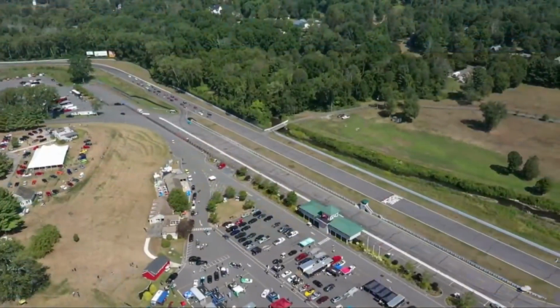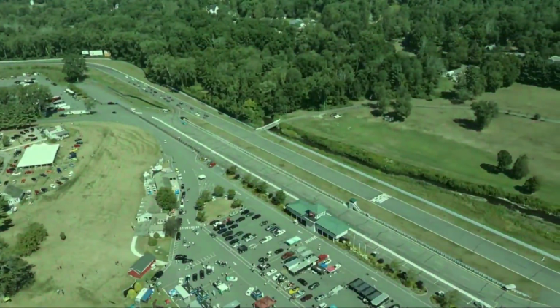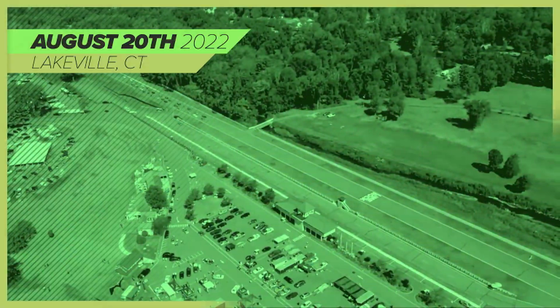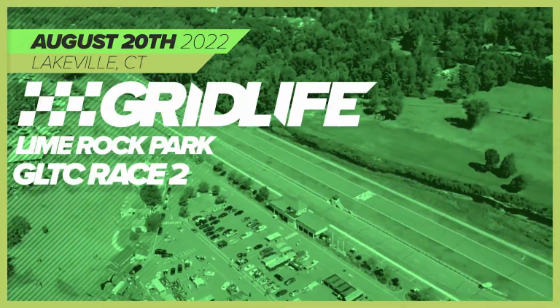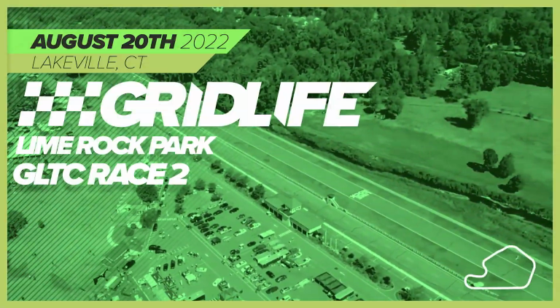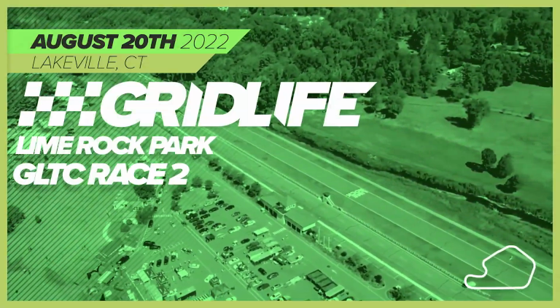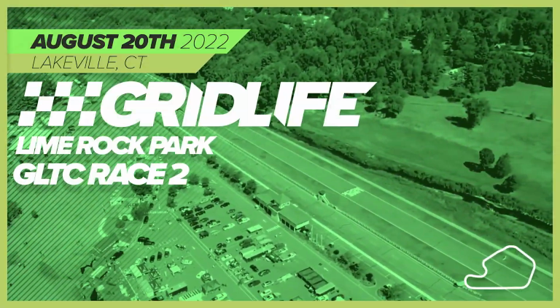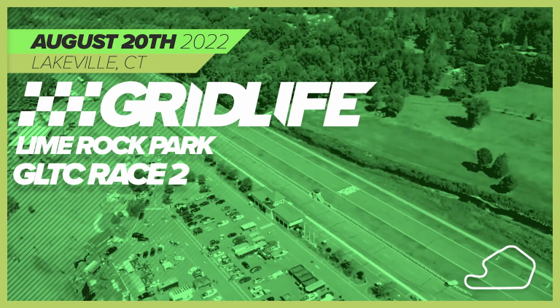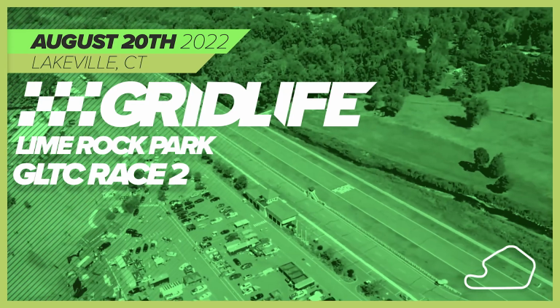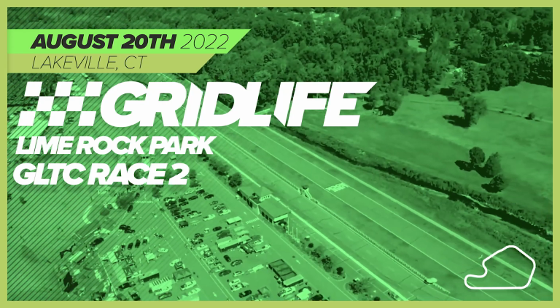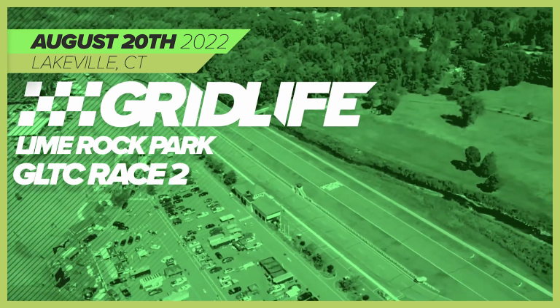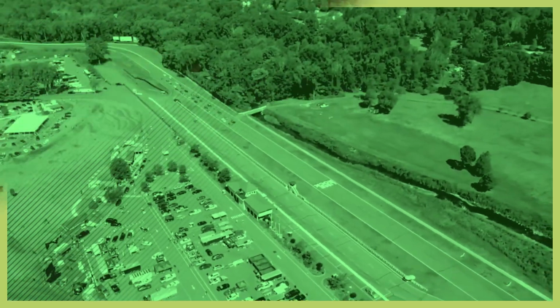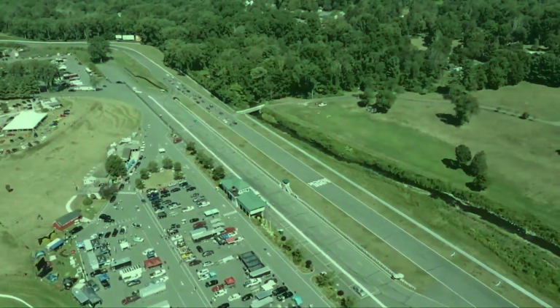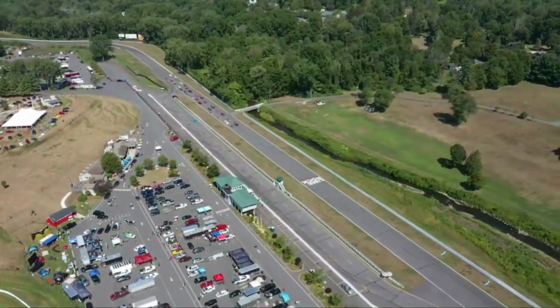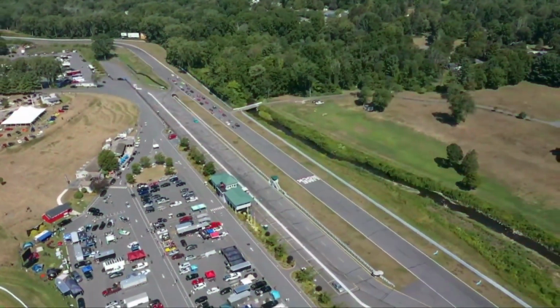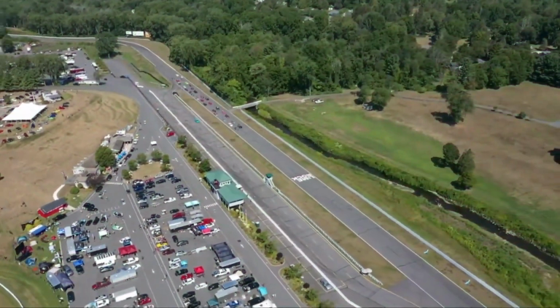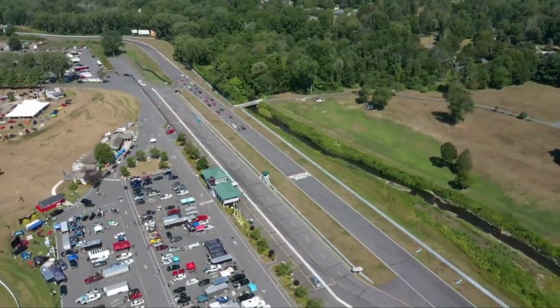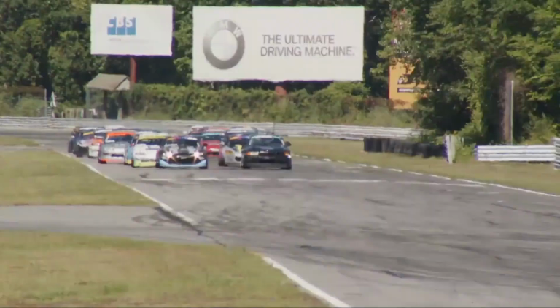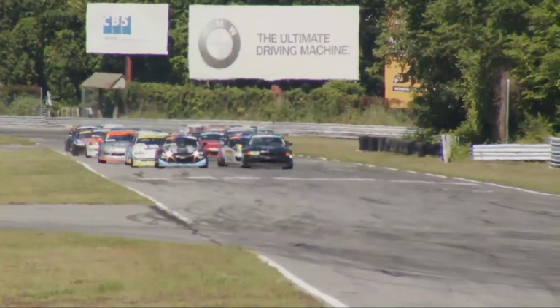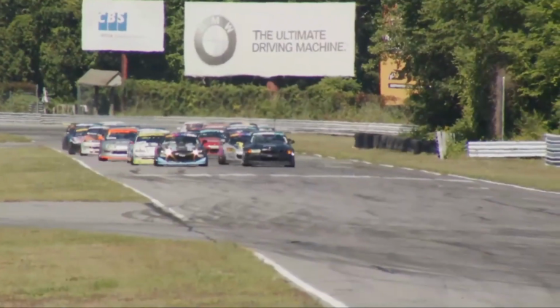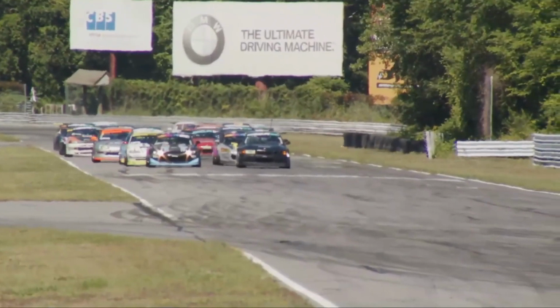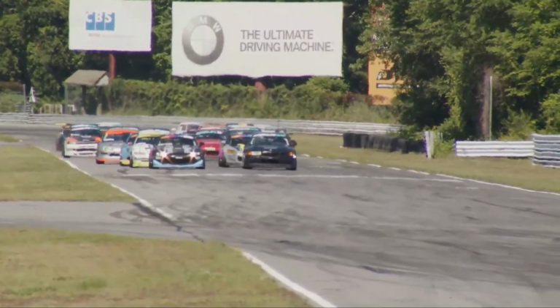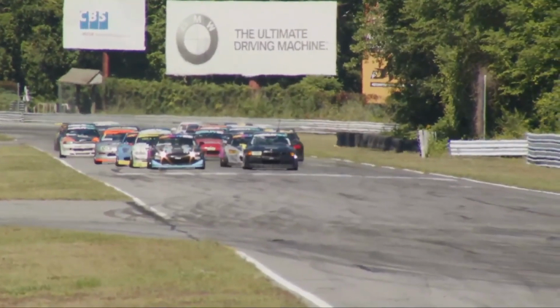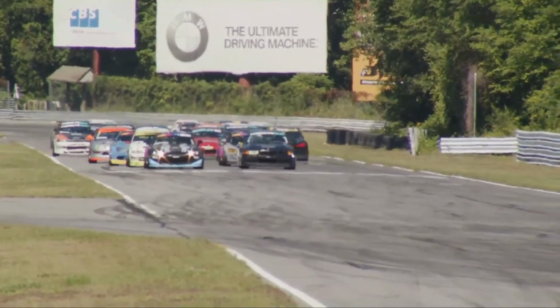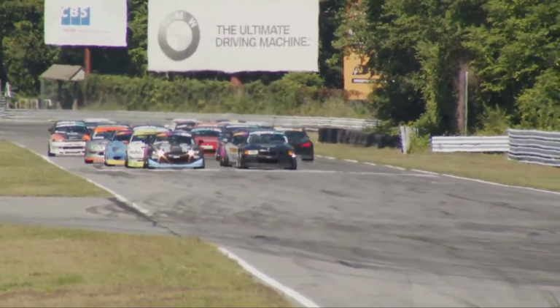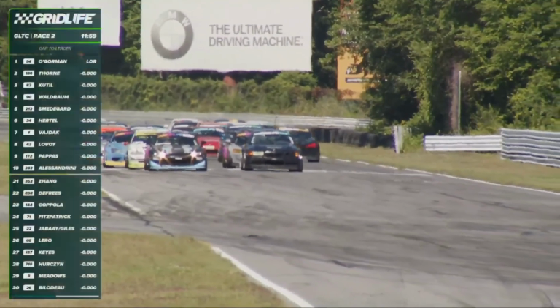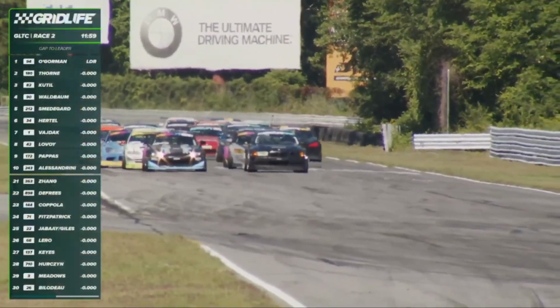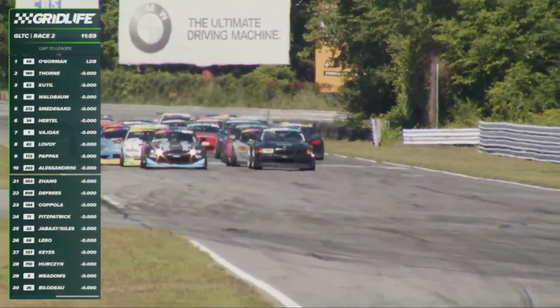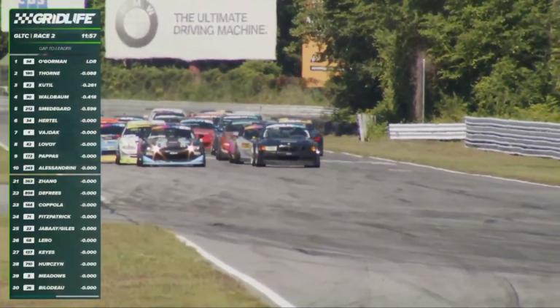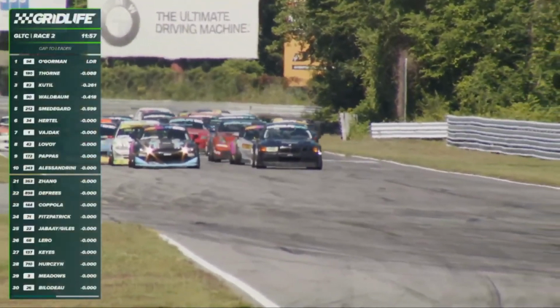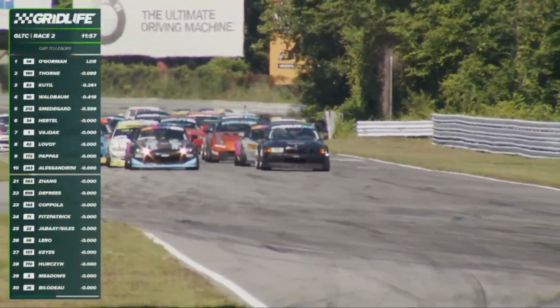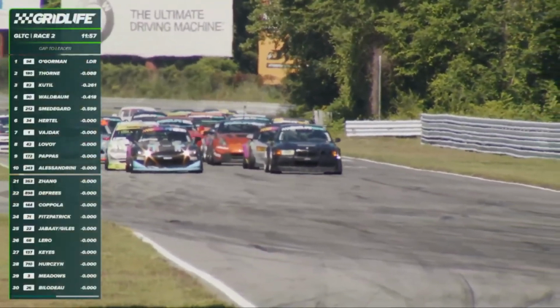Race two at Gridlife Circuit Legends — wheel-to-wheel racing, power to weight. We're going green here at LRP. Late green flag, and now we're racing at Lime Rock Park.